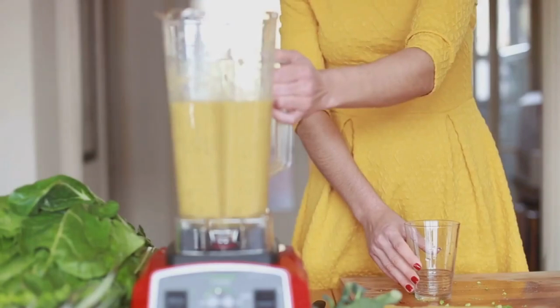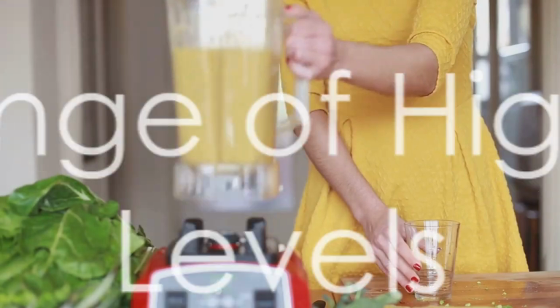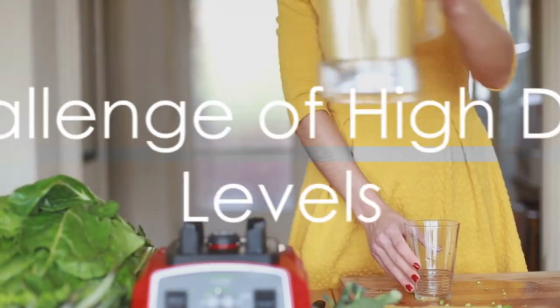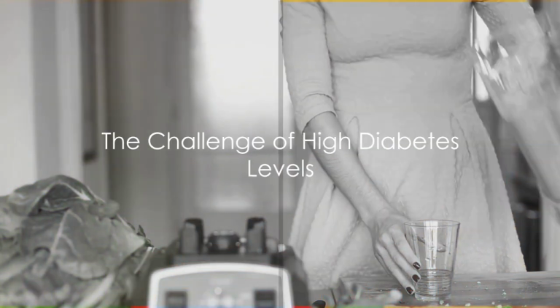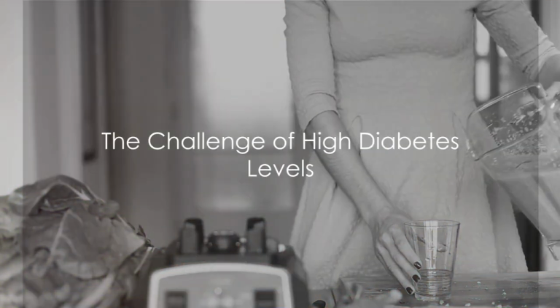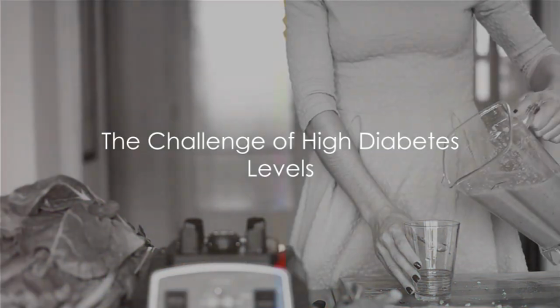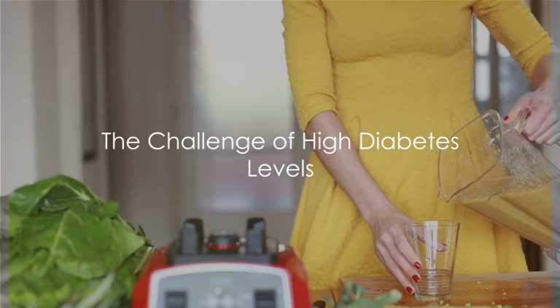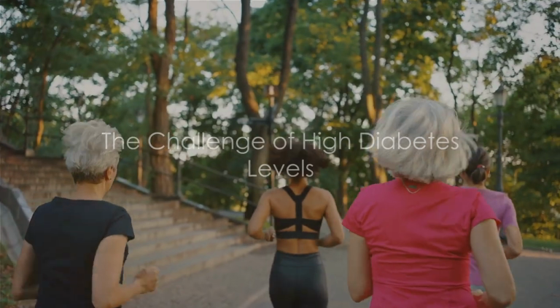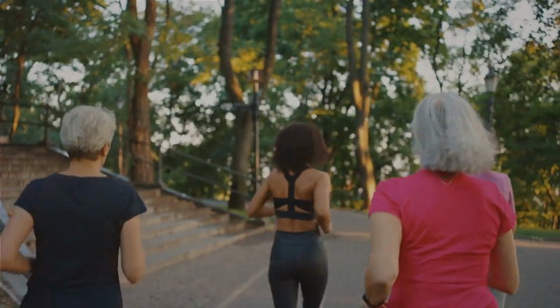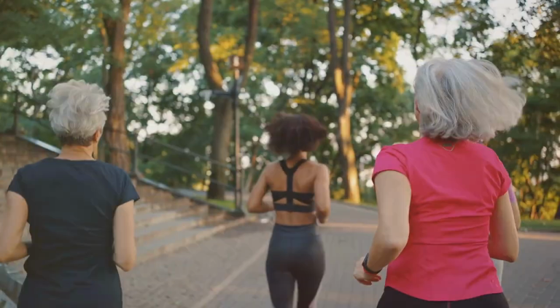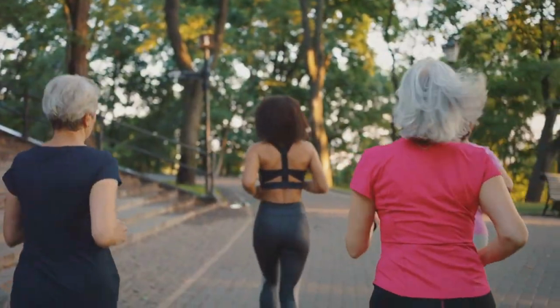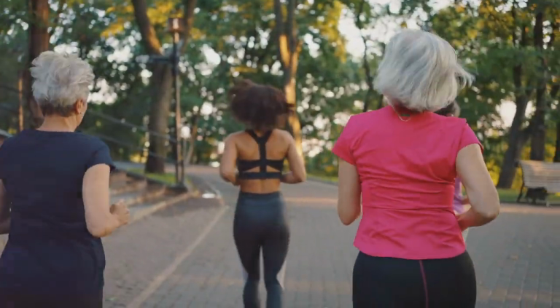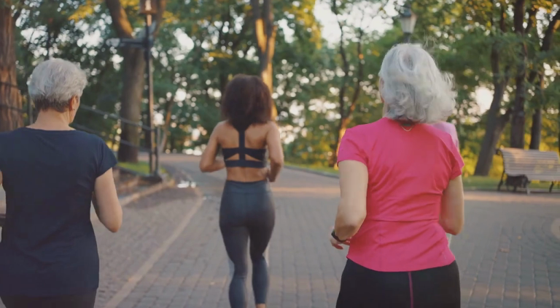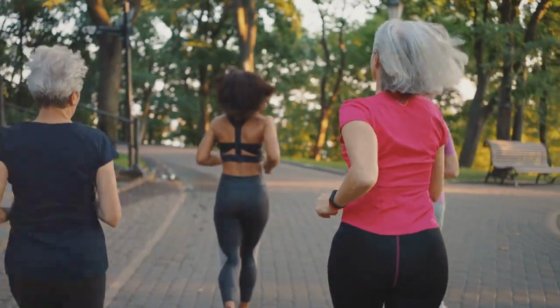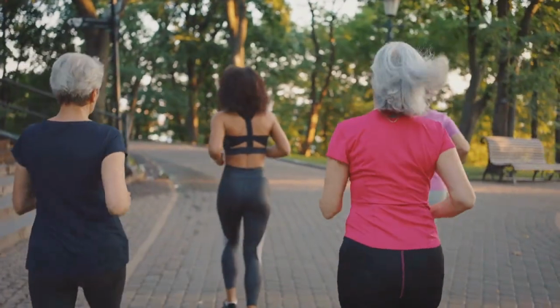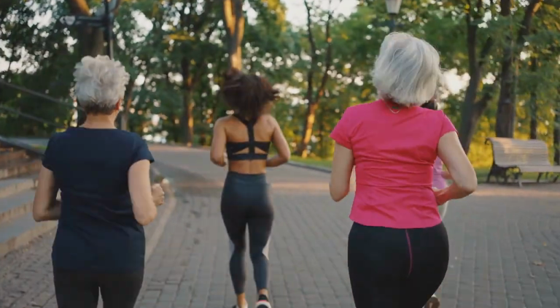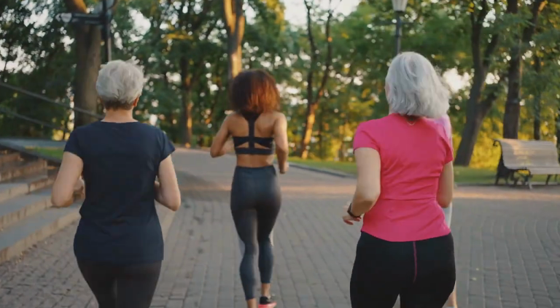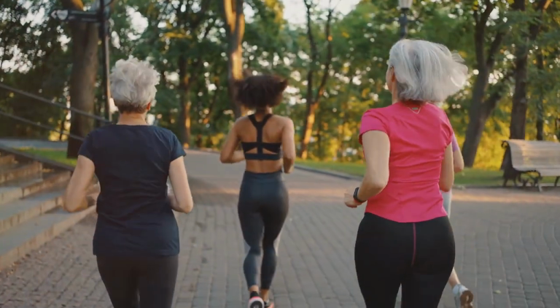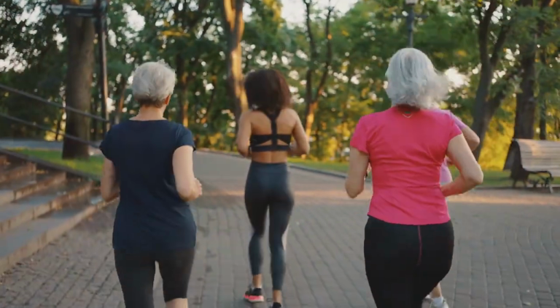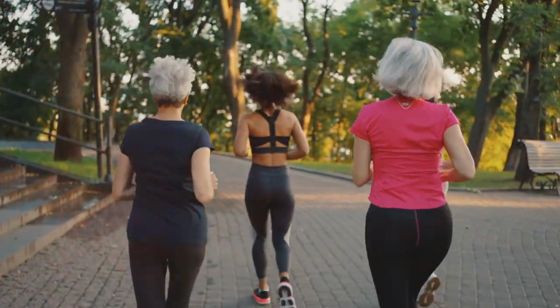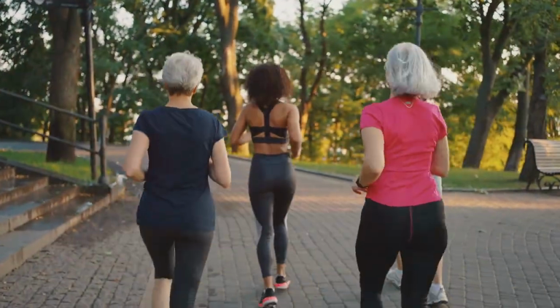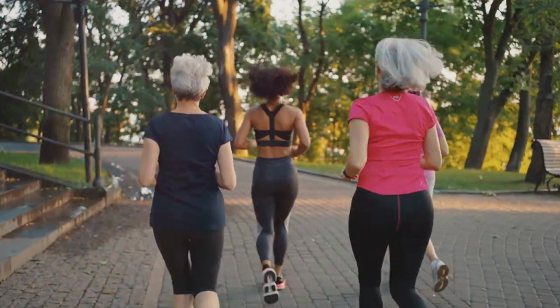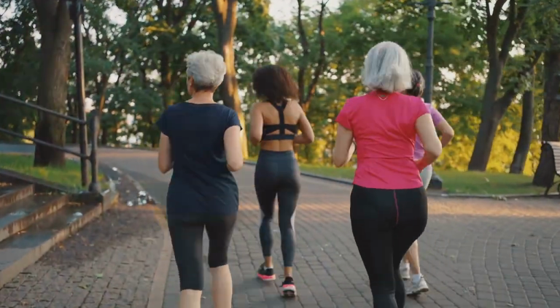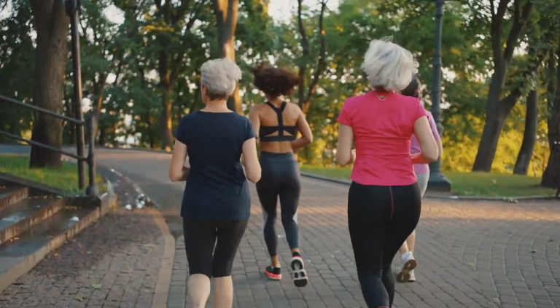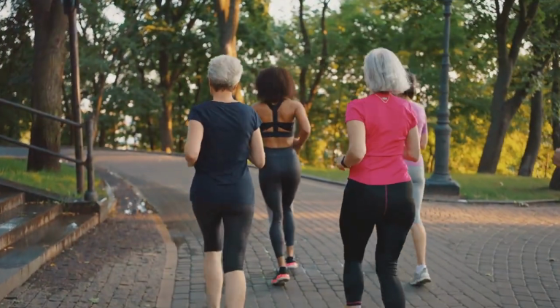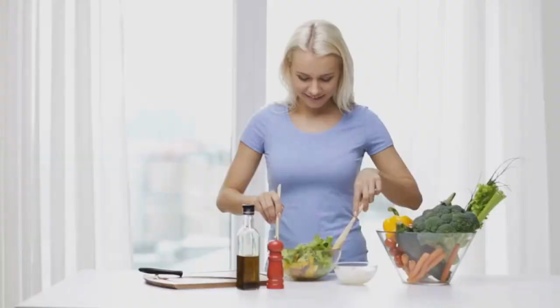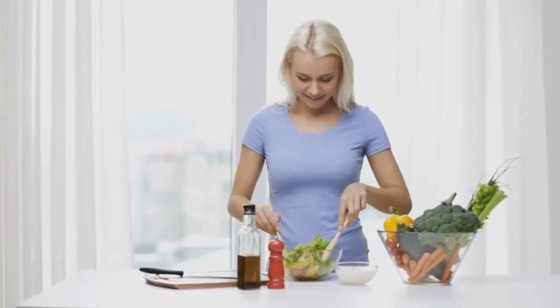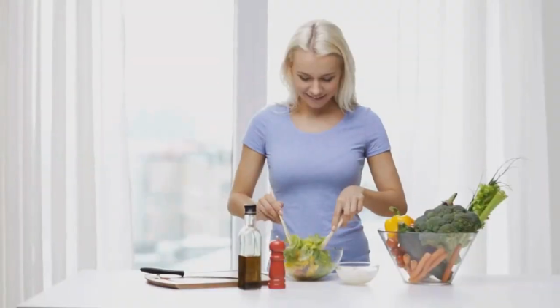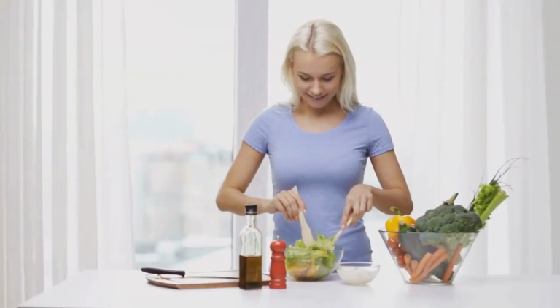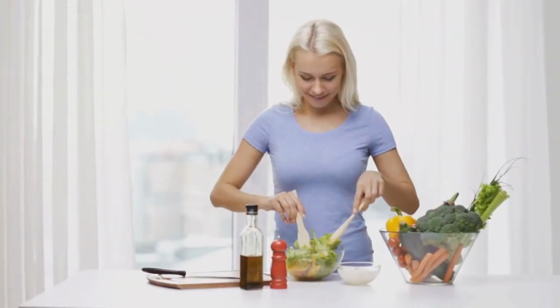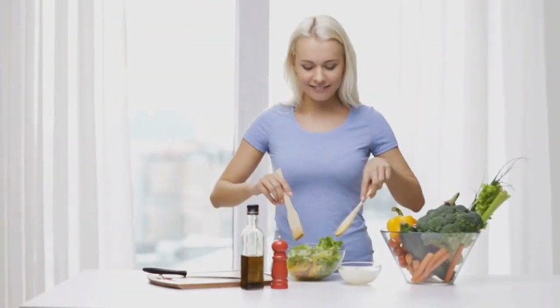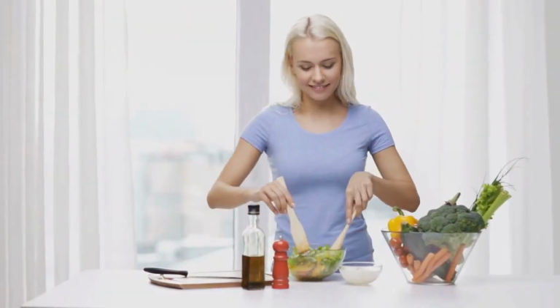Are you struggling with high diabetes levels? Life with diabetes can be a constant balancing act, juggling nutrition, exercise, and medication to maintain healthy glucose levels. The role of diet especially is crucial in this dance.